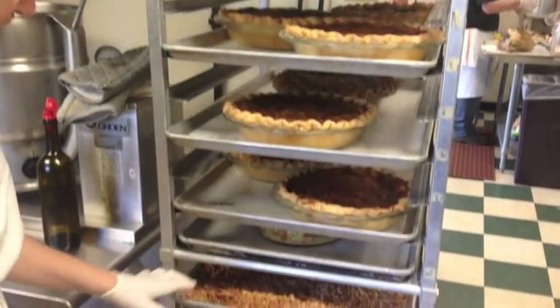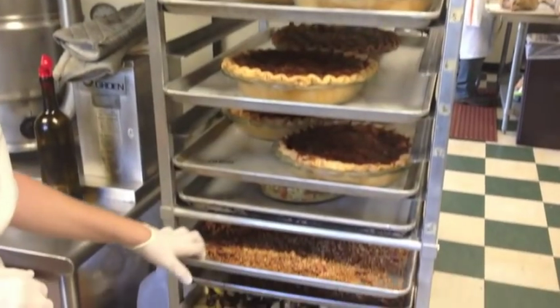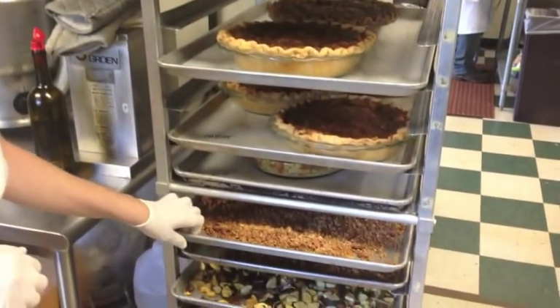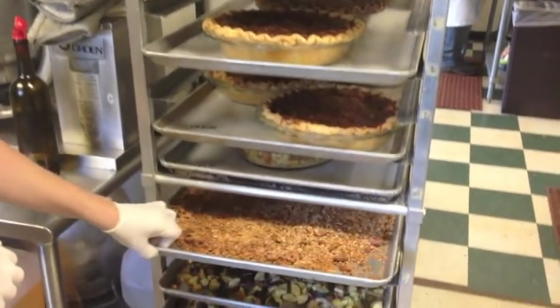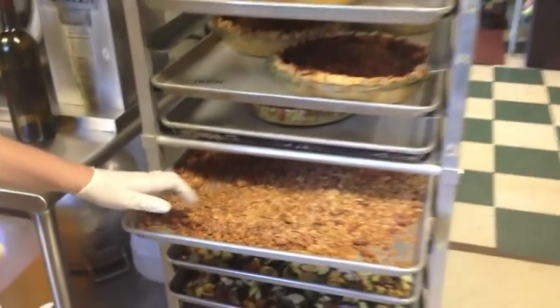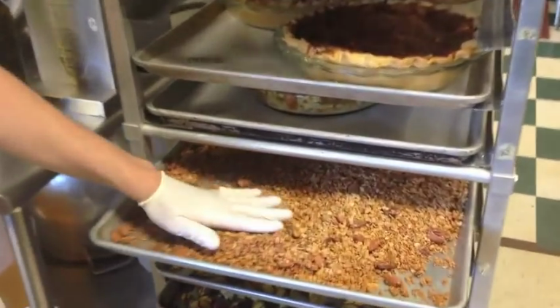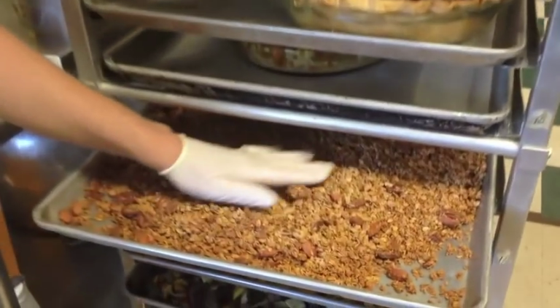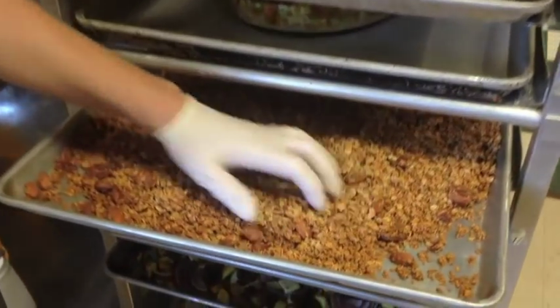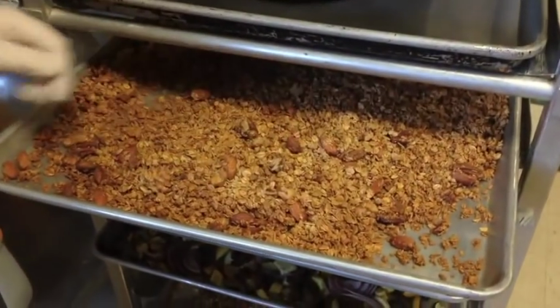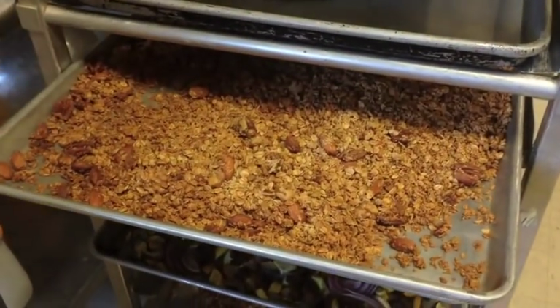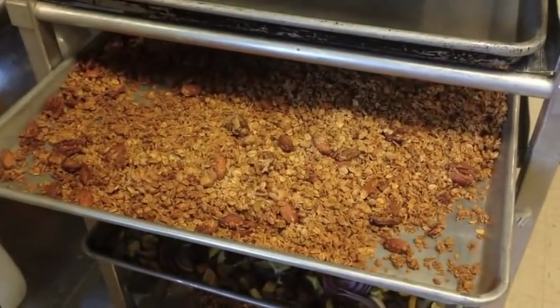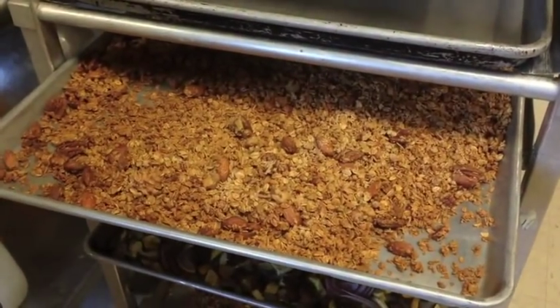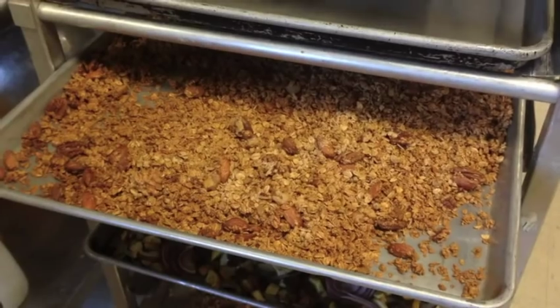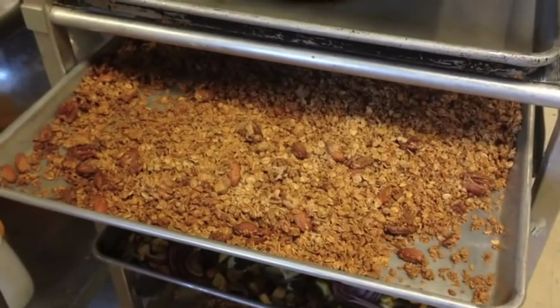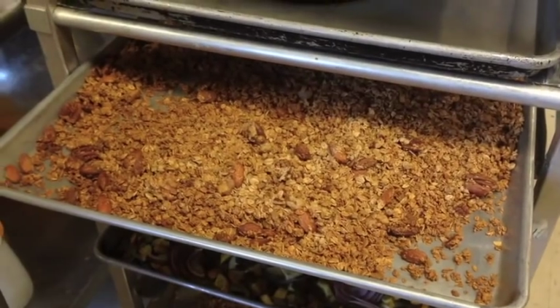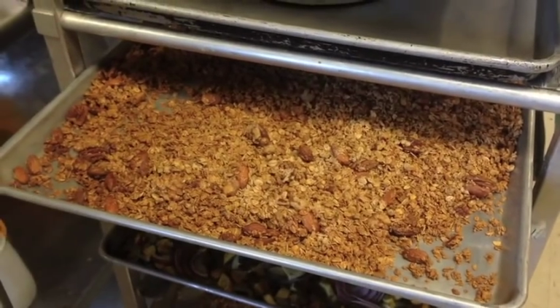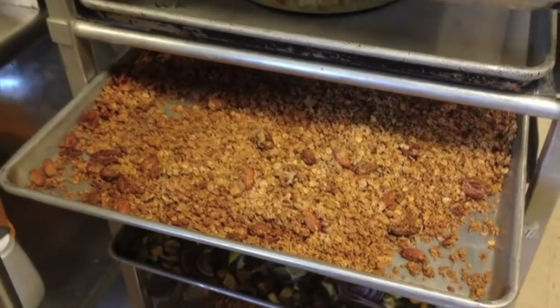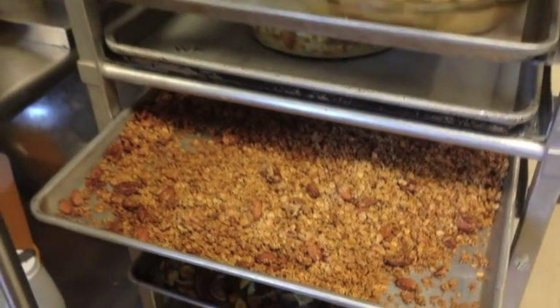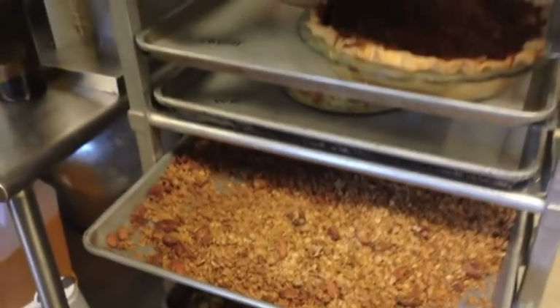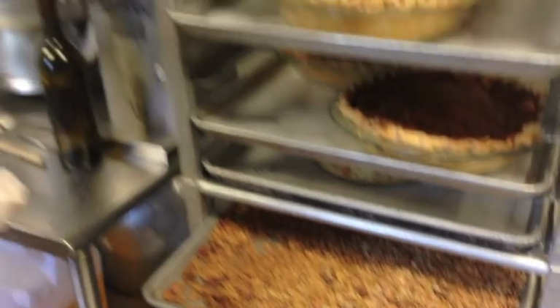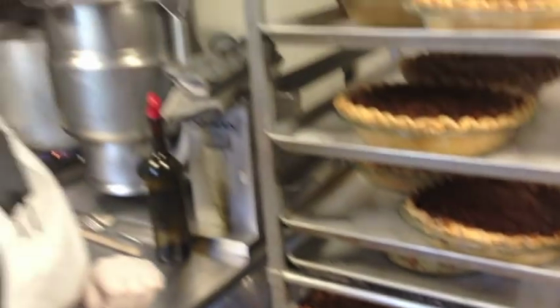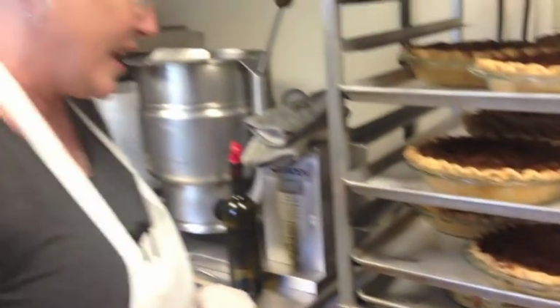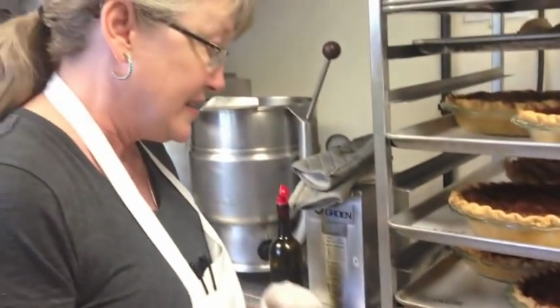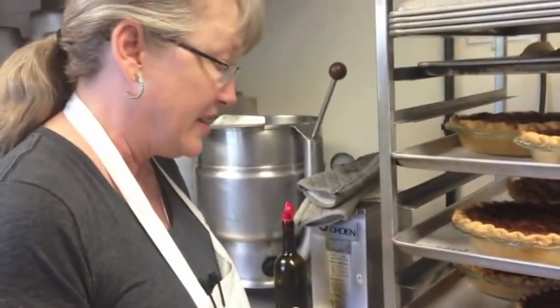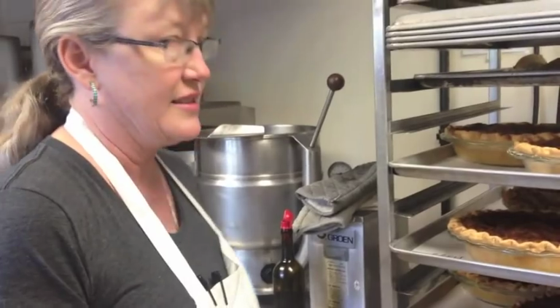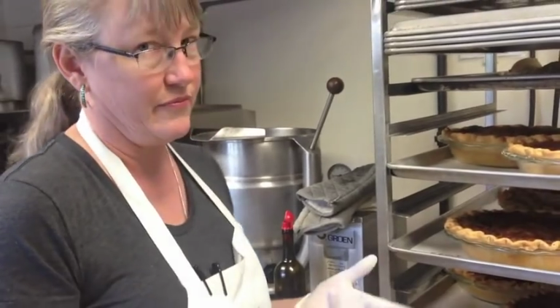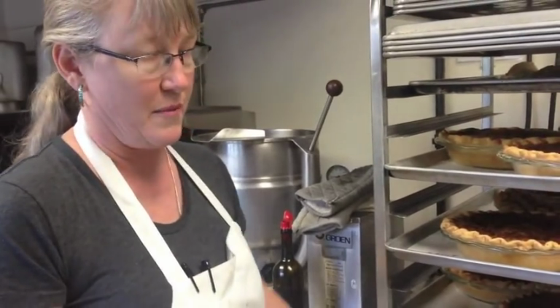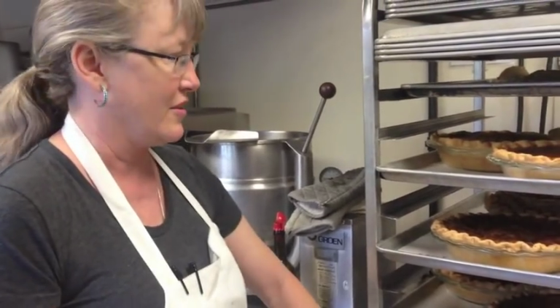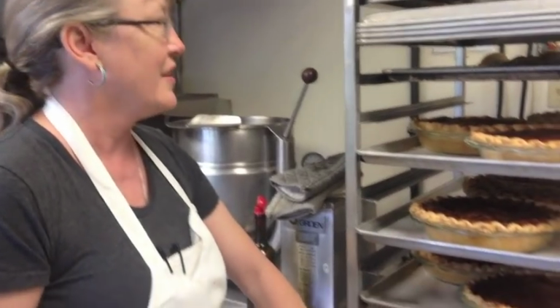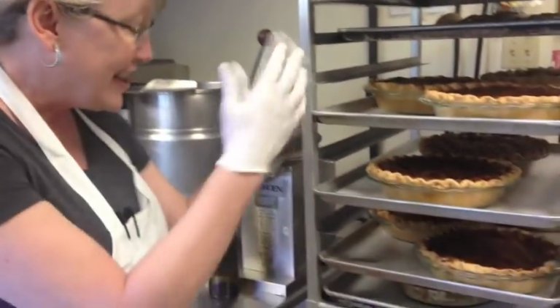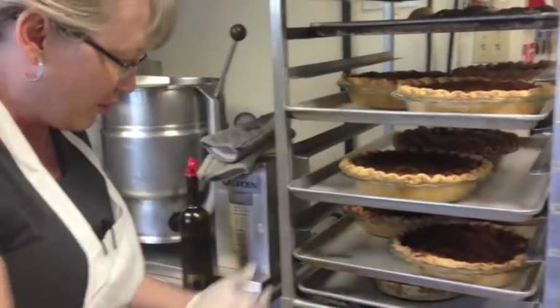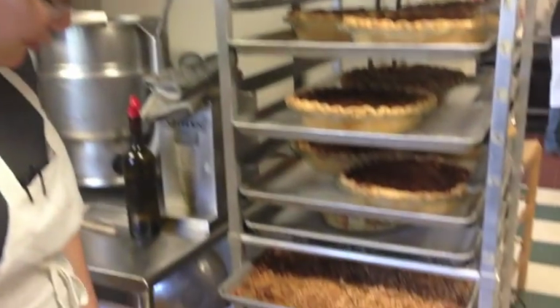This is our granola, which starts with organic oats and barley. It's got walnuts, pecans, three different kinds of fruits. We use Montana honey, cinnamon, and then some Vermont maple syrup. Again, it's all good food.